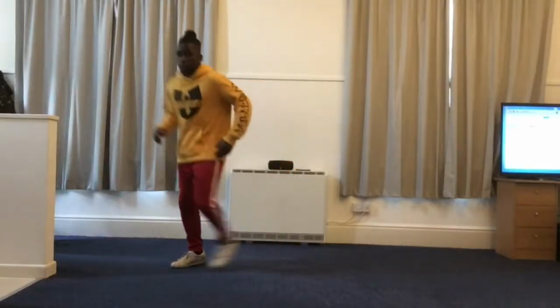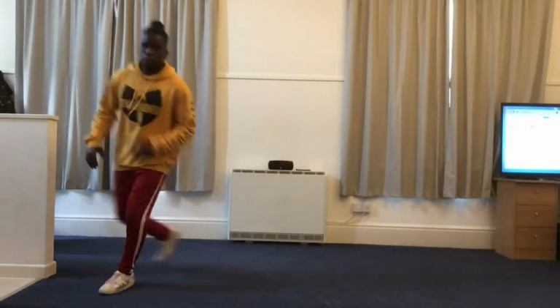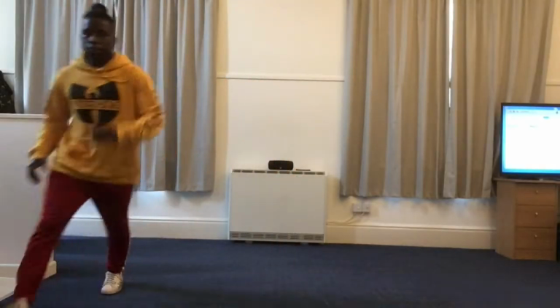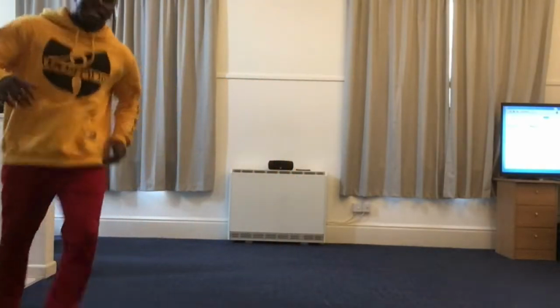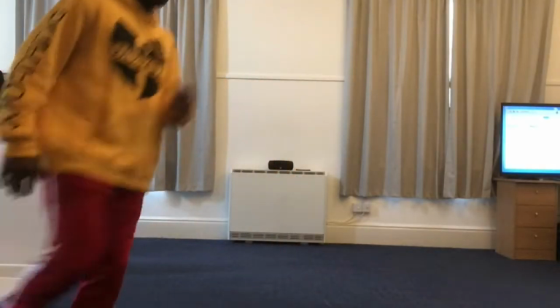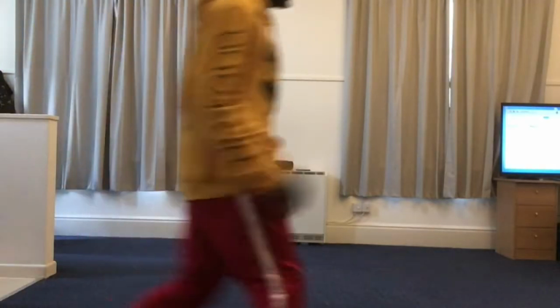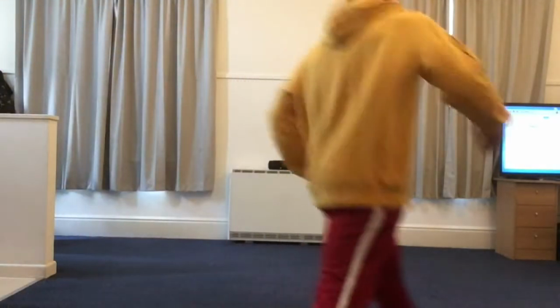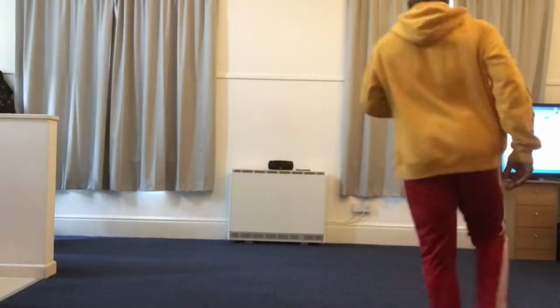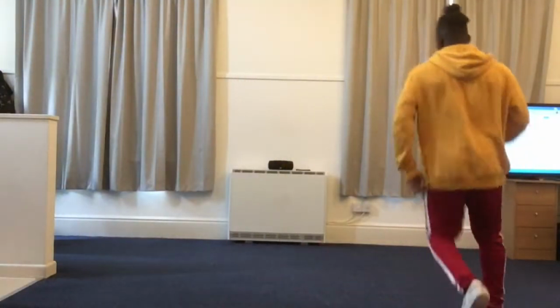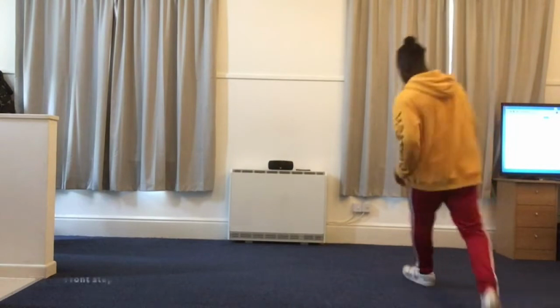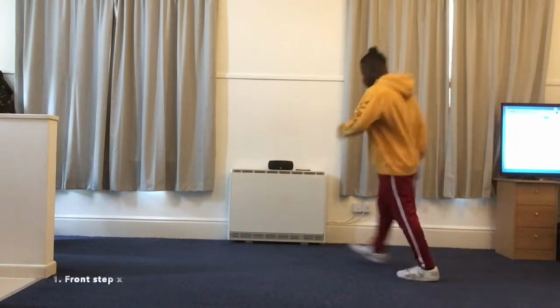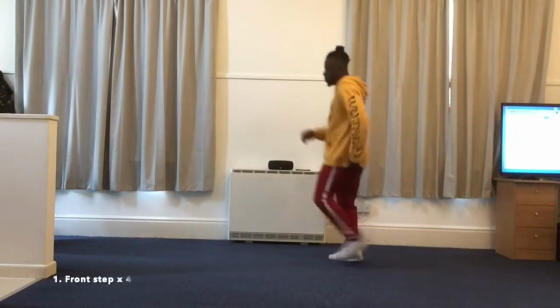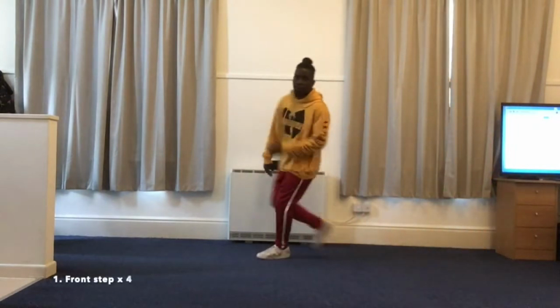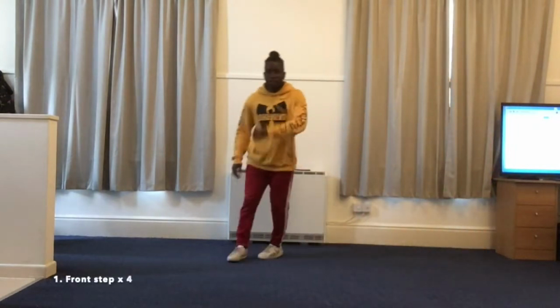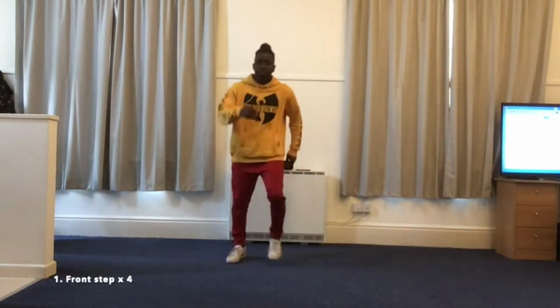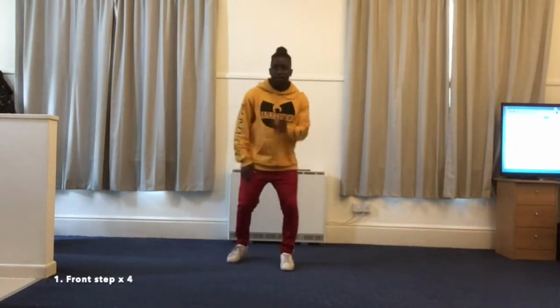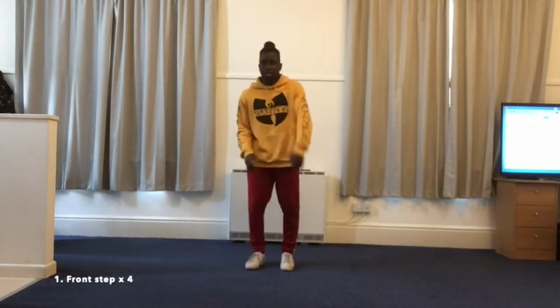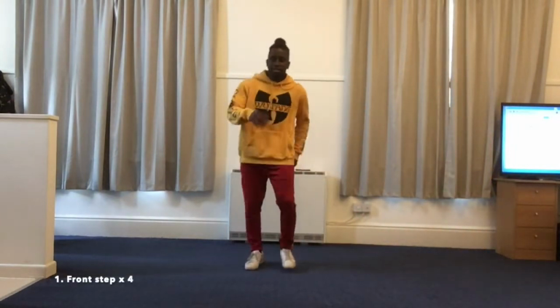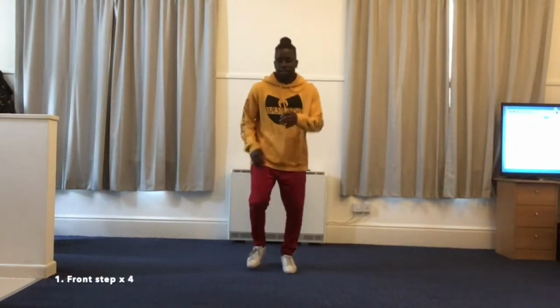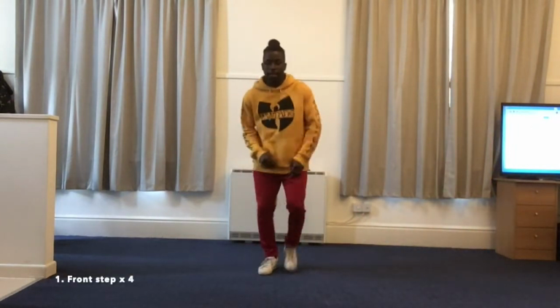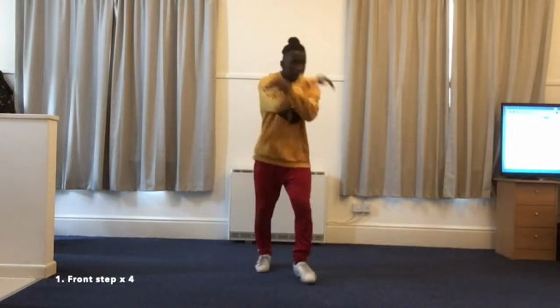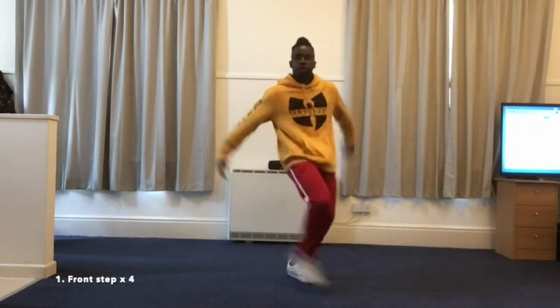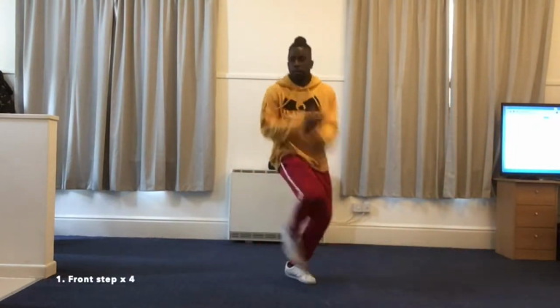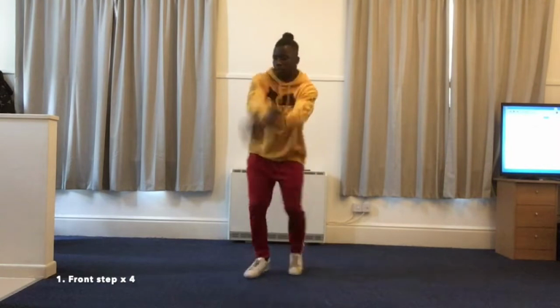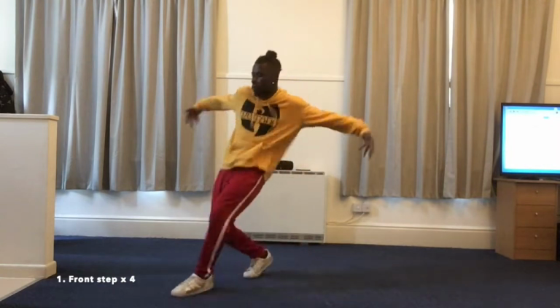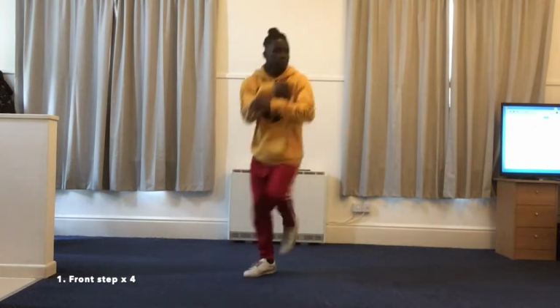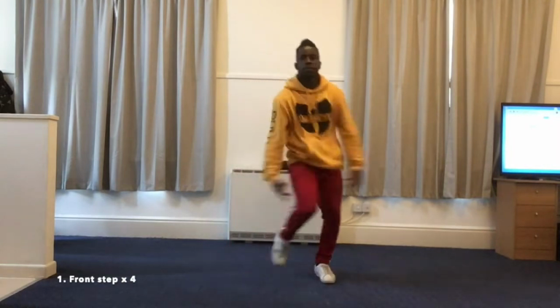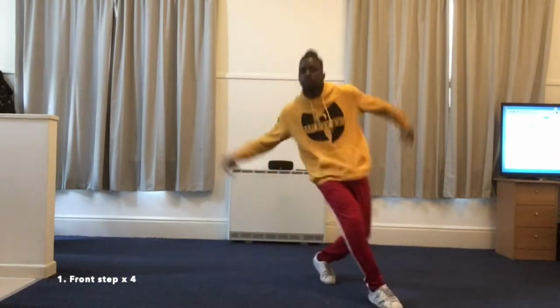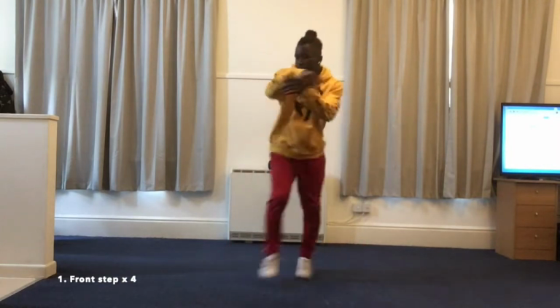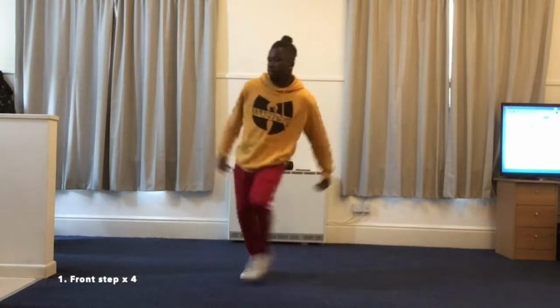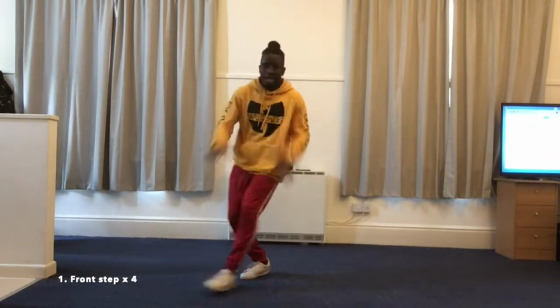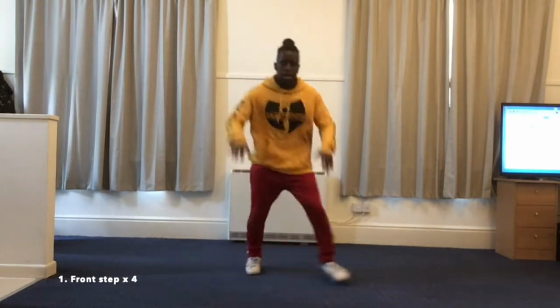Use your entrance to rest. Front step first. Five, six, seven, eight. And rest.